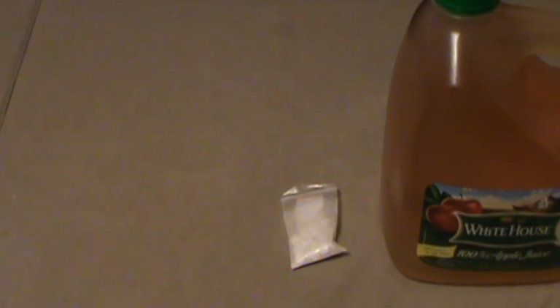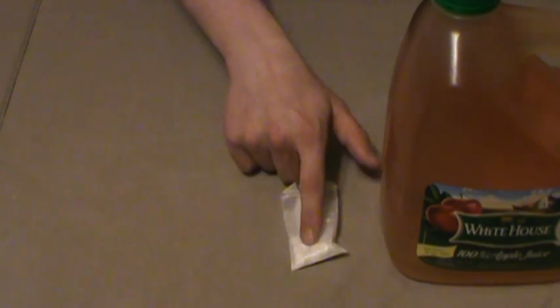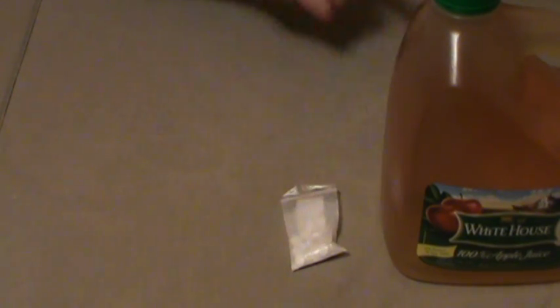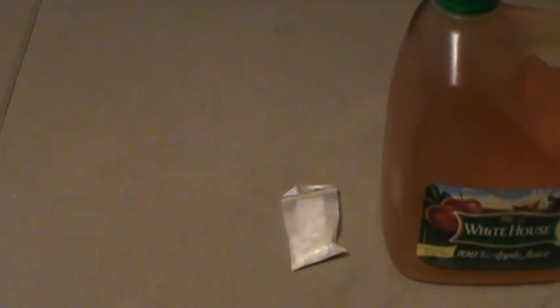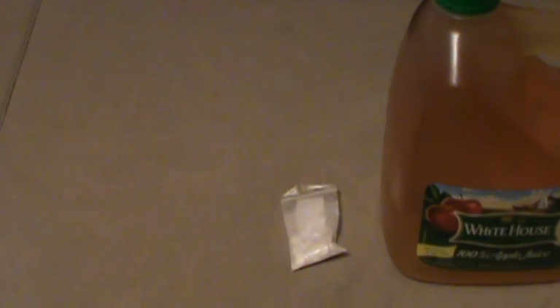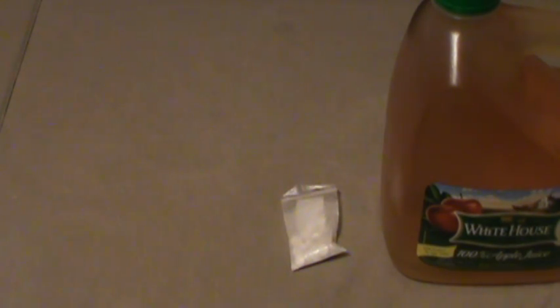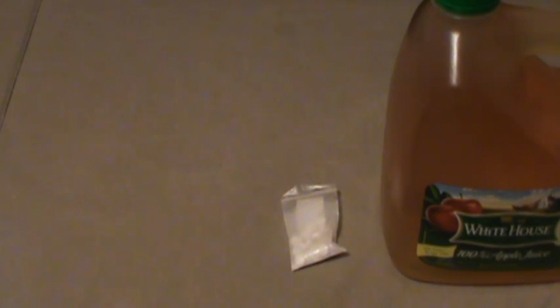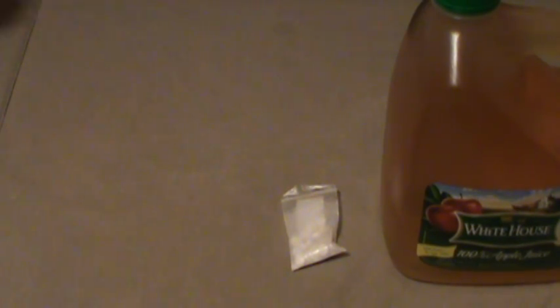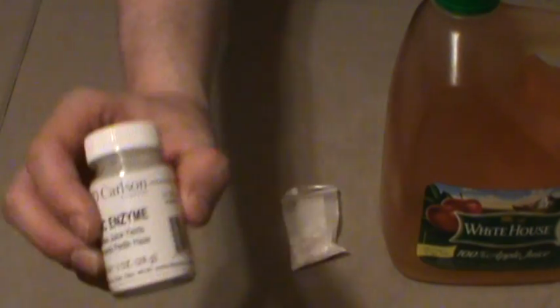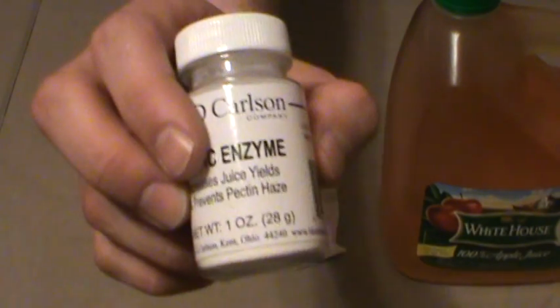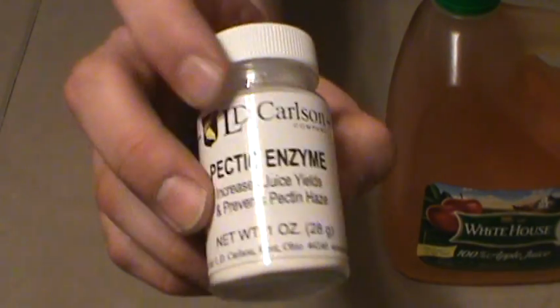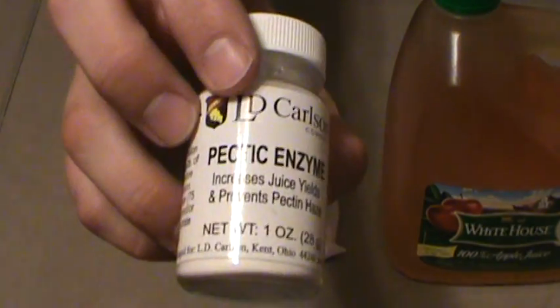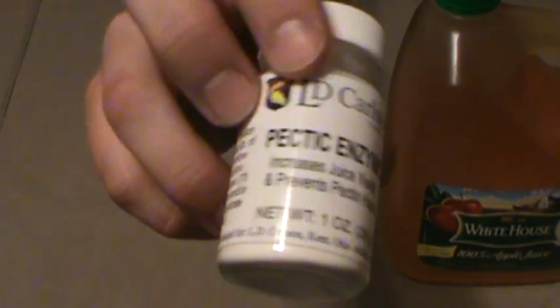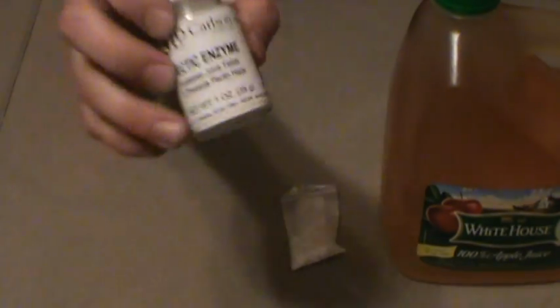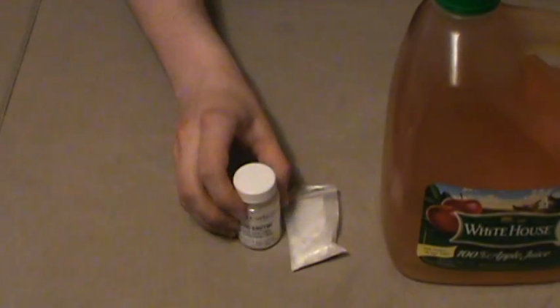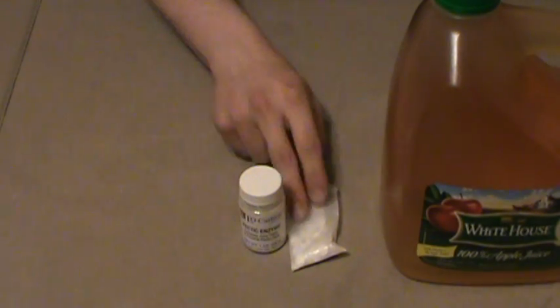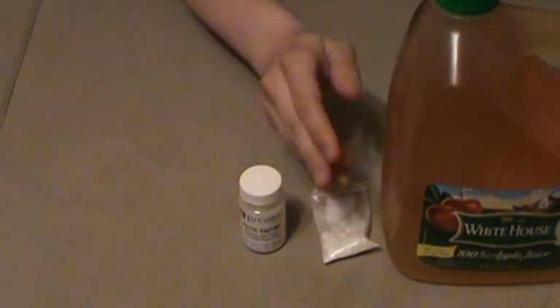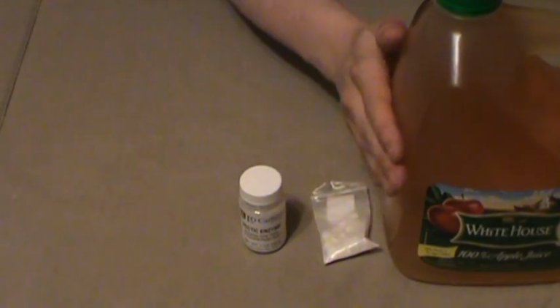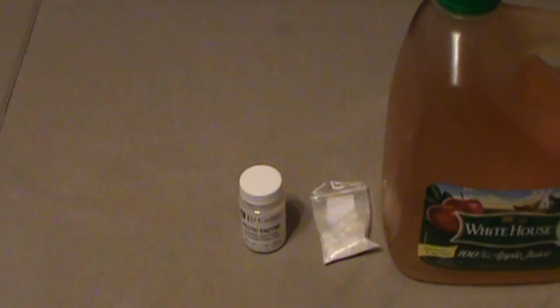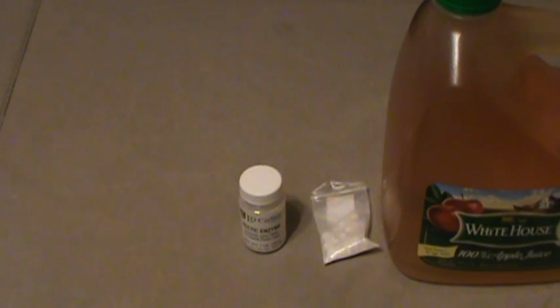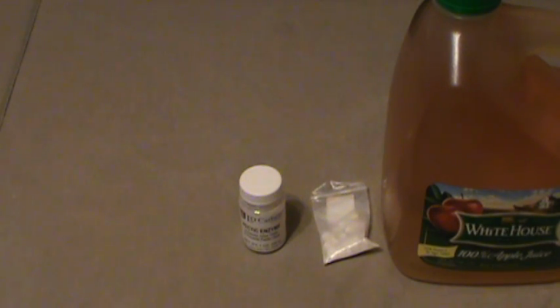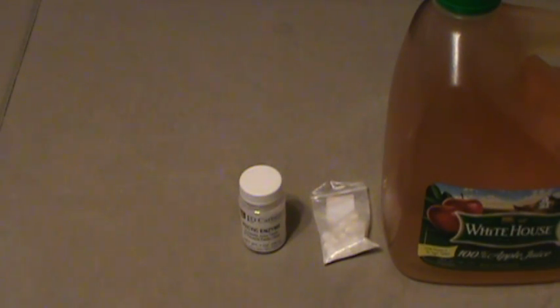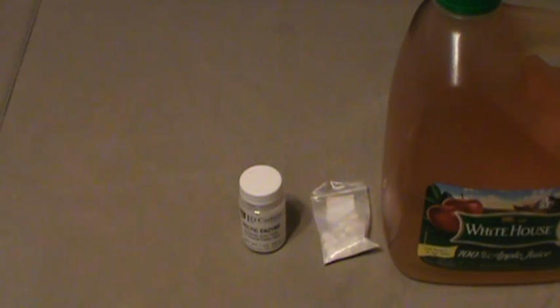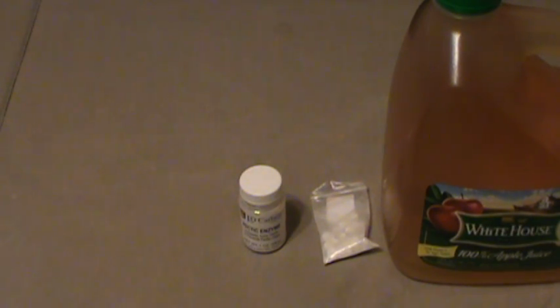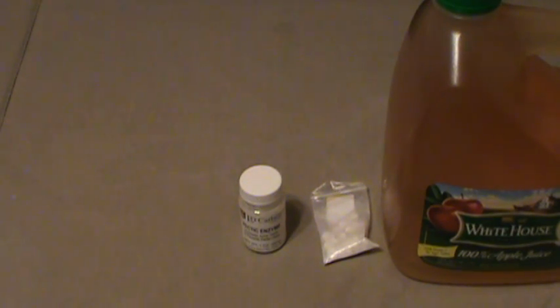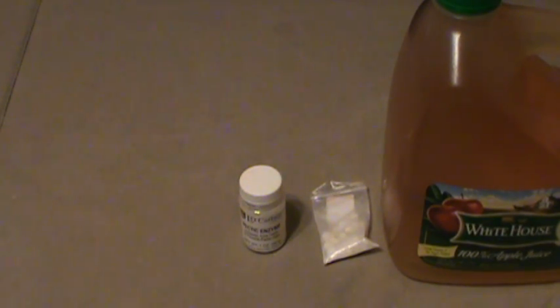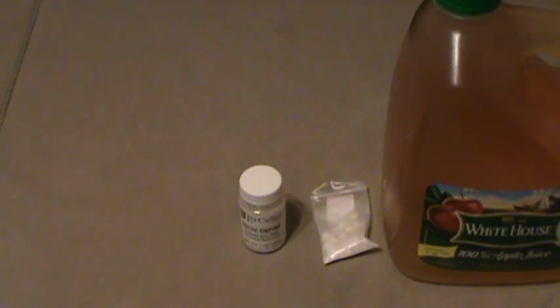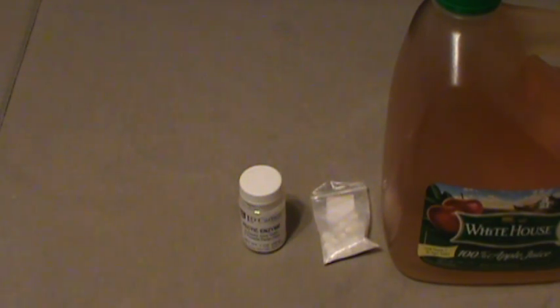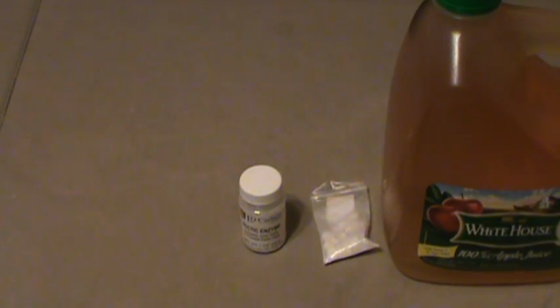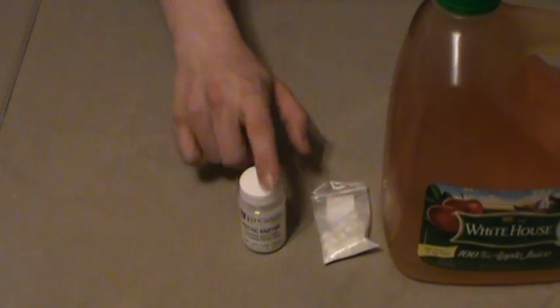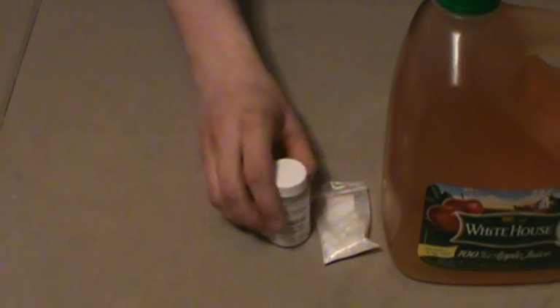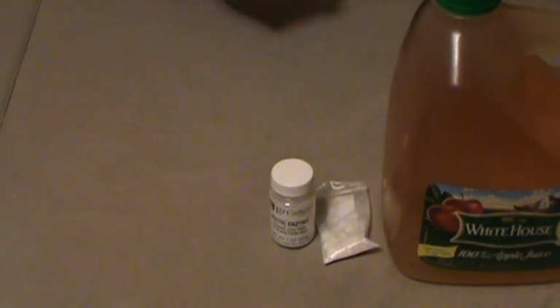You're also going to need one Camden tablet at the end as well. Go ahead and add a half teaspoon per gallon of pectin enzyme. That is going to keep the apples and the apple juice from browning, as apples have a tendency to do. You don't want that to affect the color or the flavor of your wine, so add that.